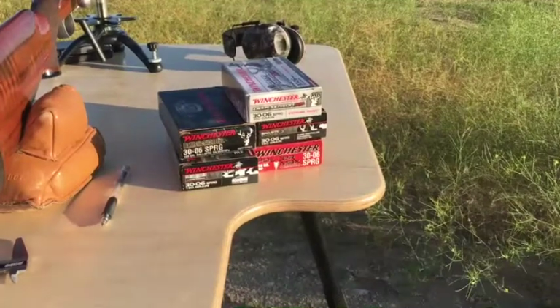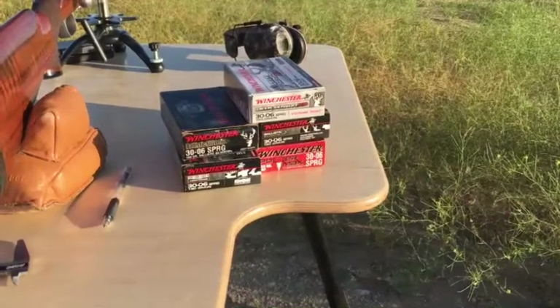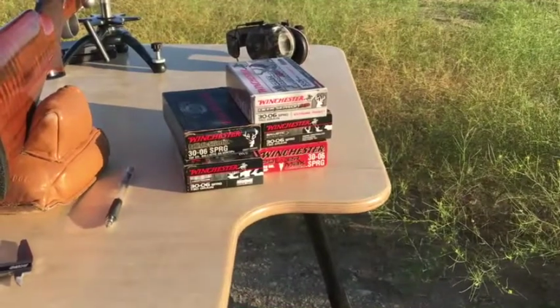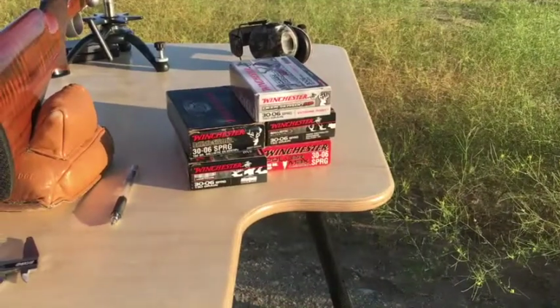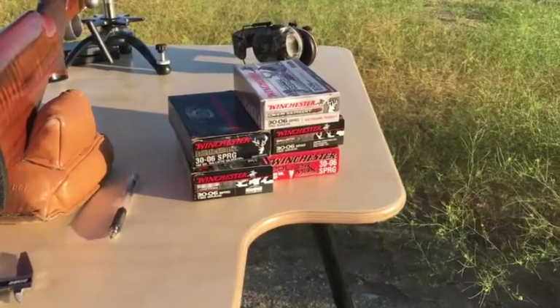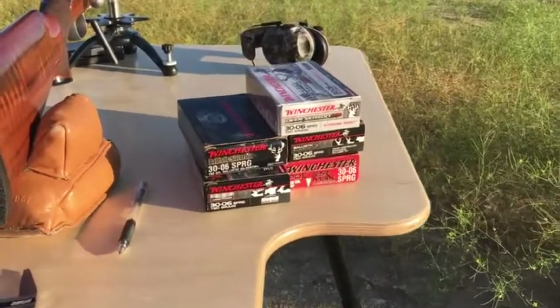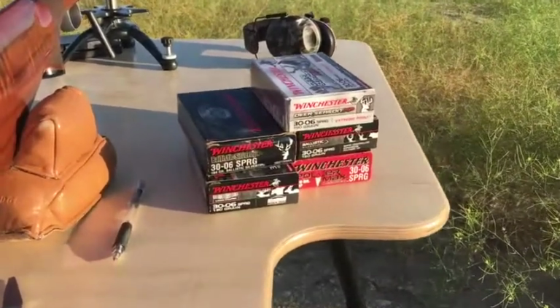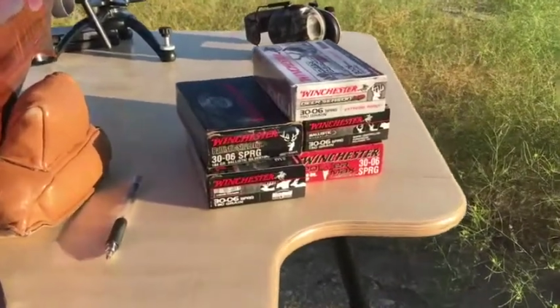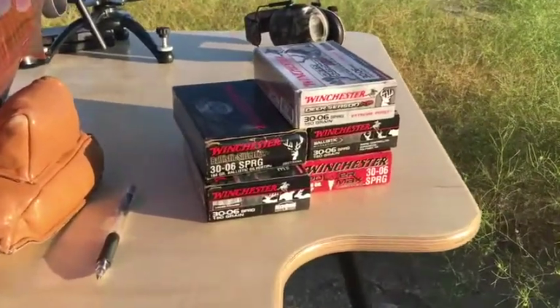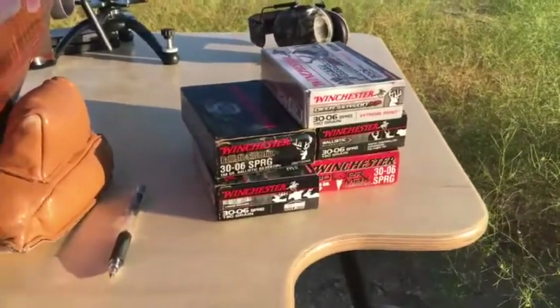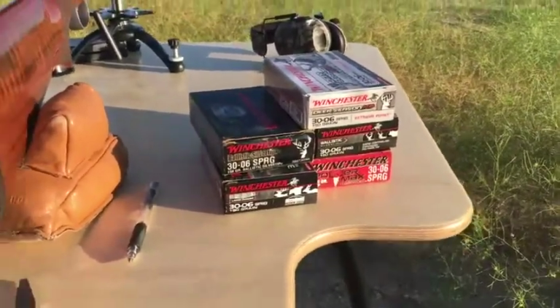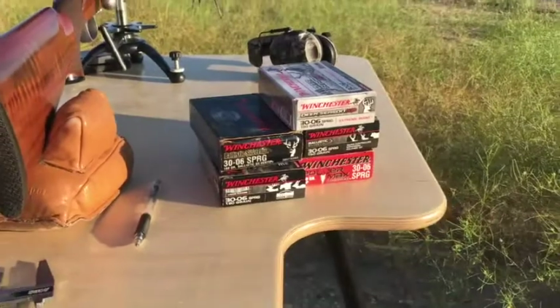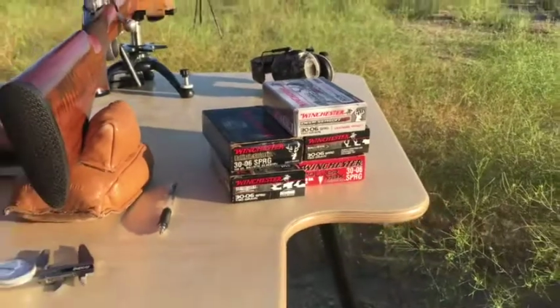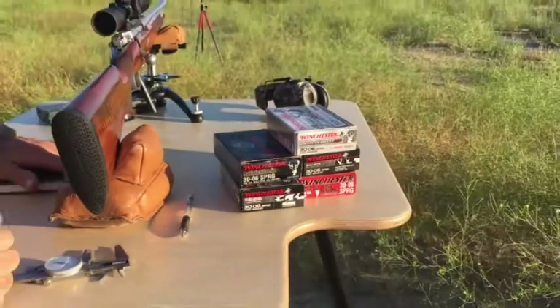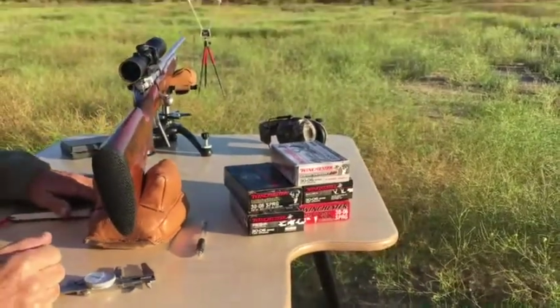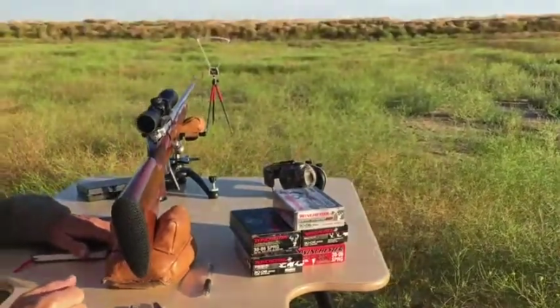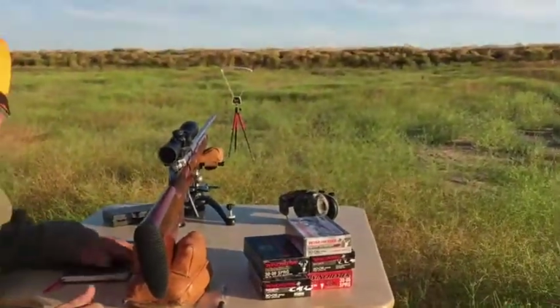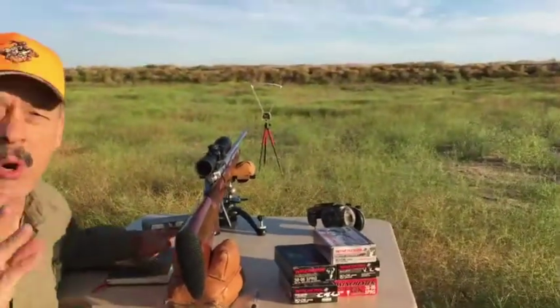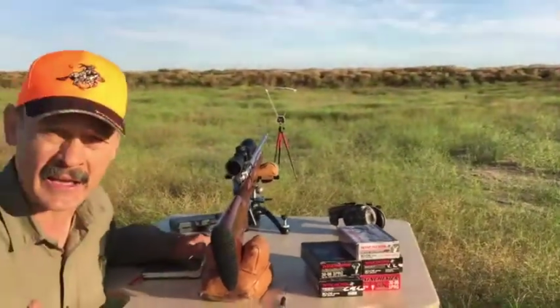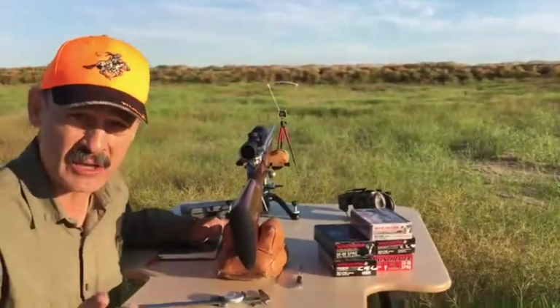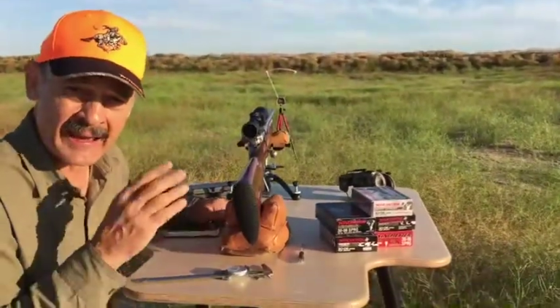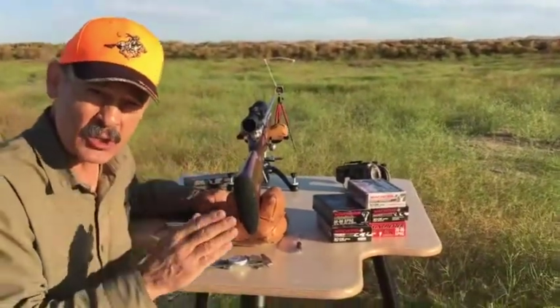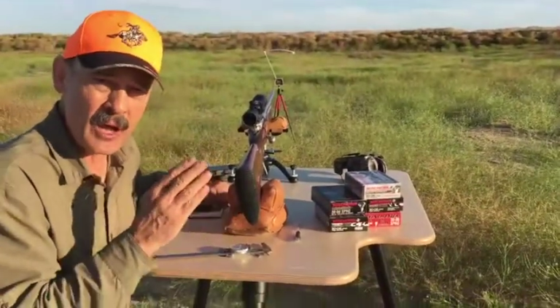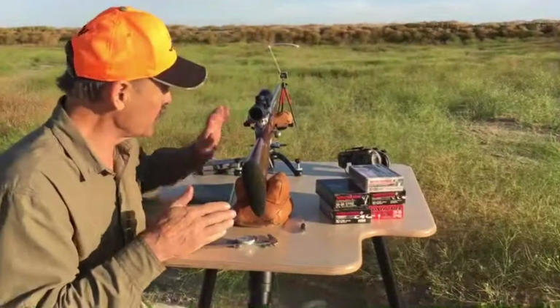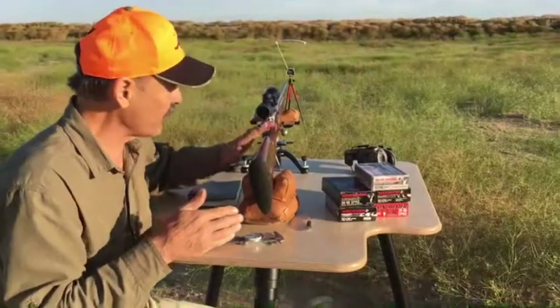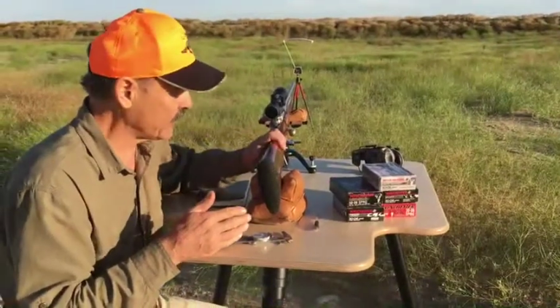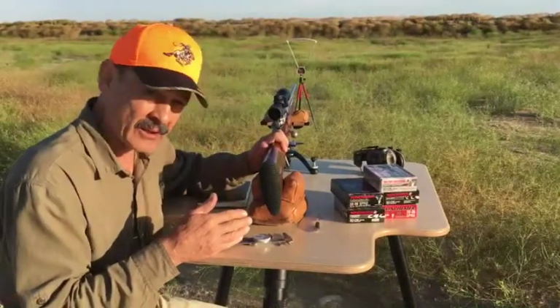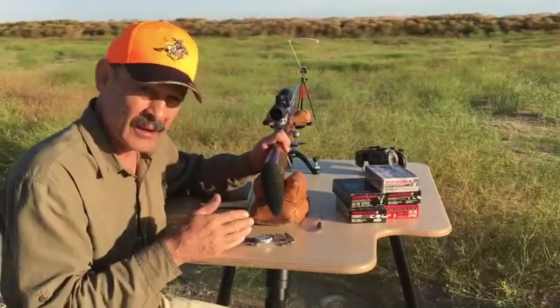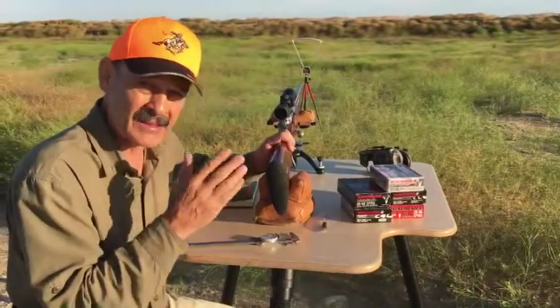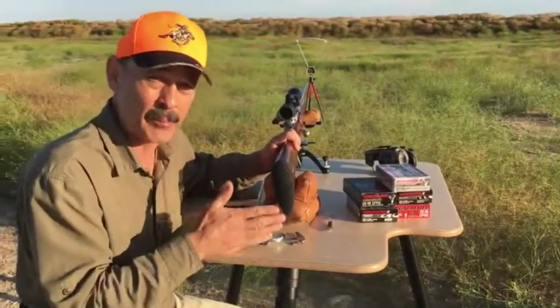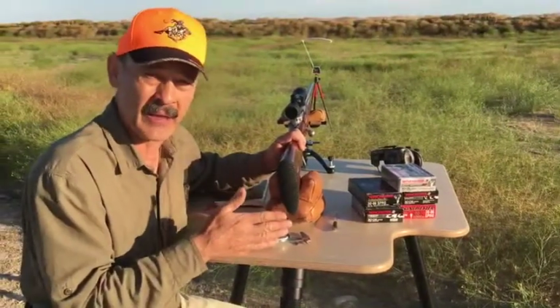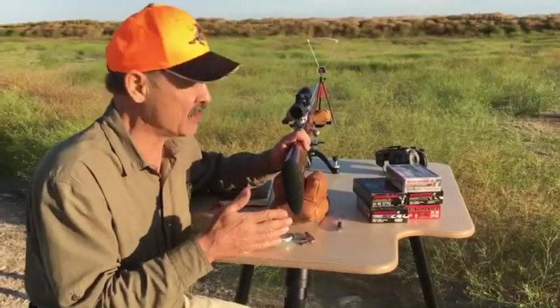Lots of ammunition out there. How do you decide which one you want to shoot? You base it by the weight of the bullet, obviously, but also accuracy. And you determine what your rifle likes best by sampling that ammunition.